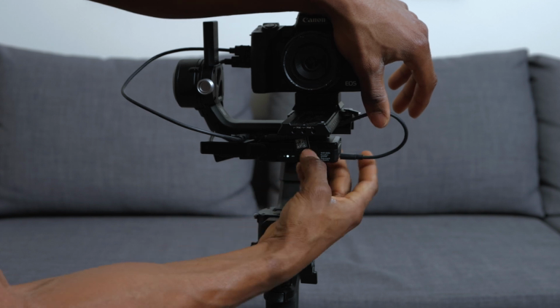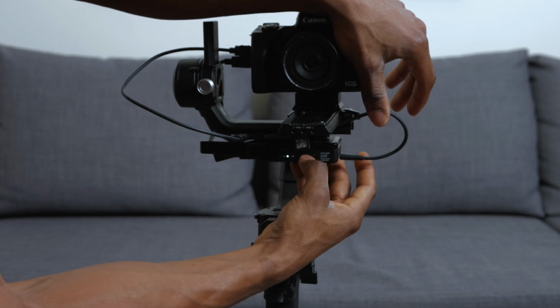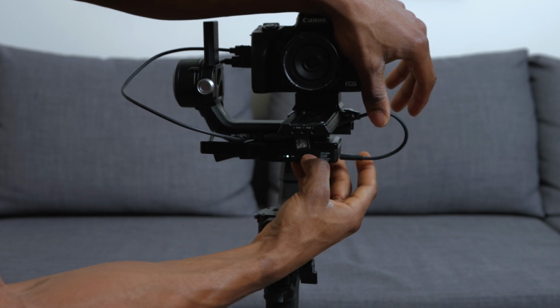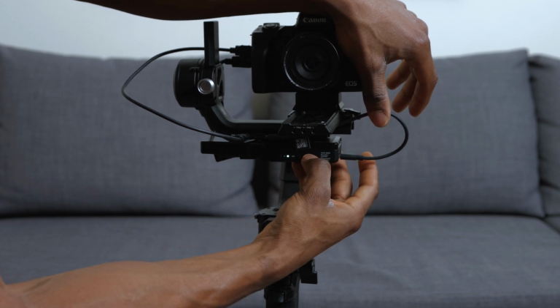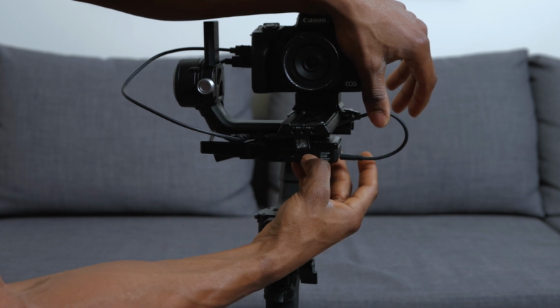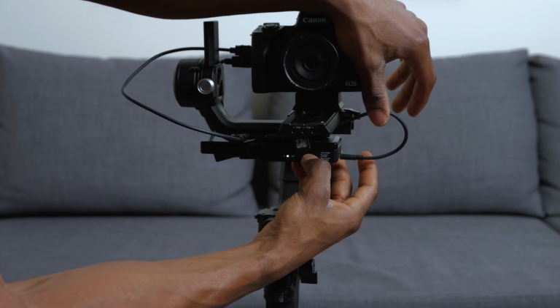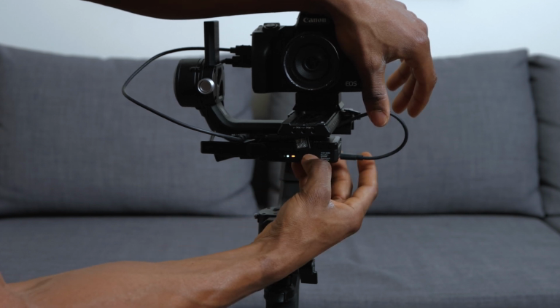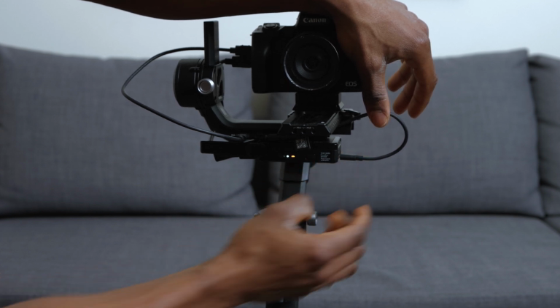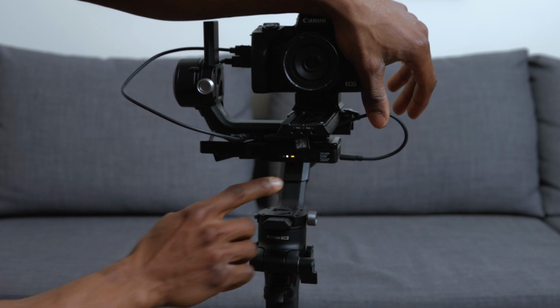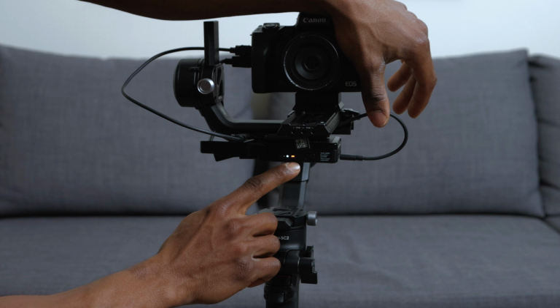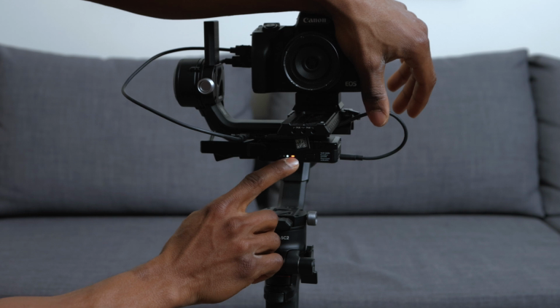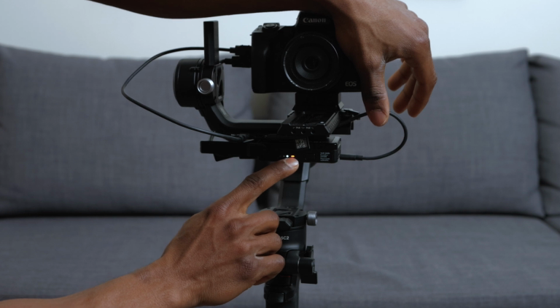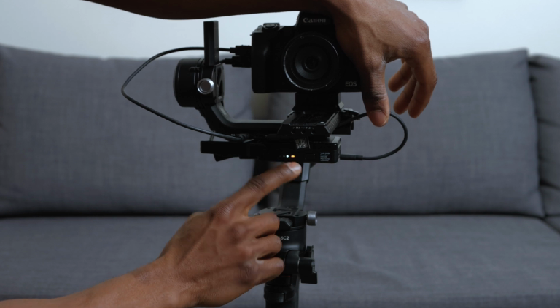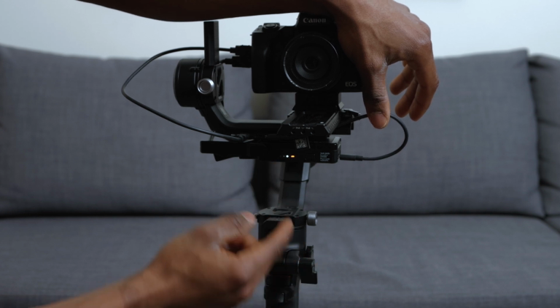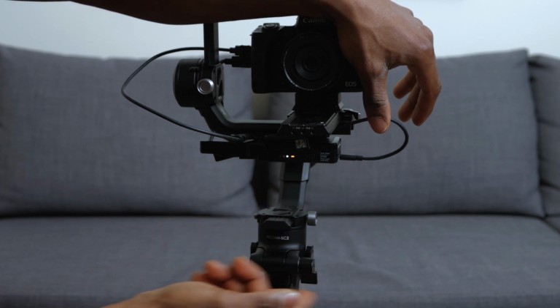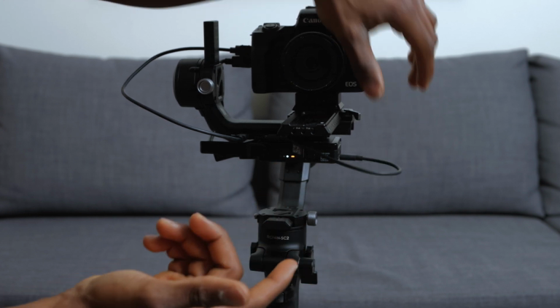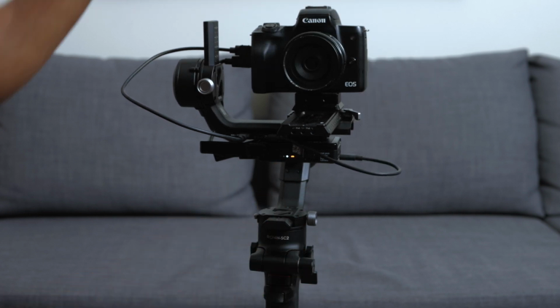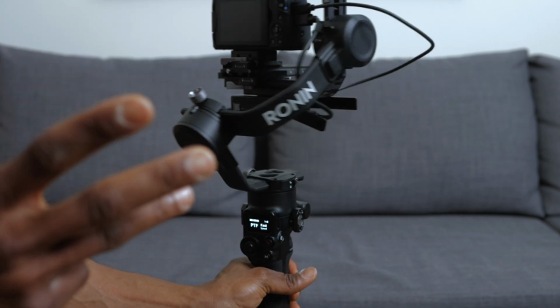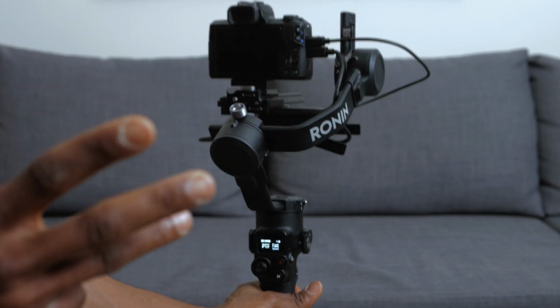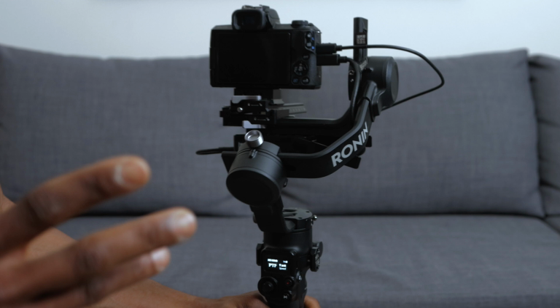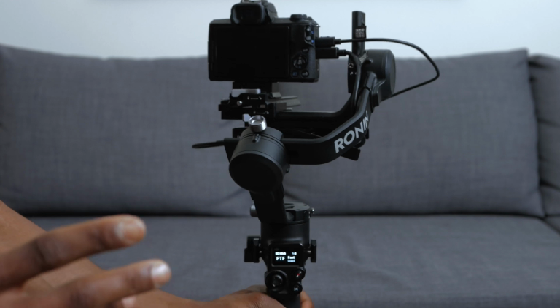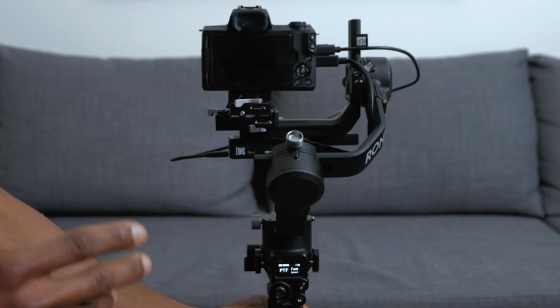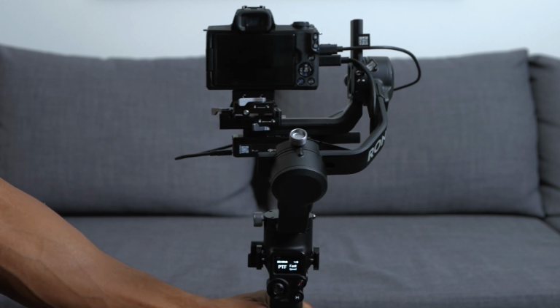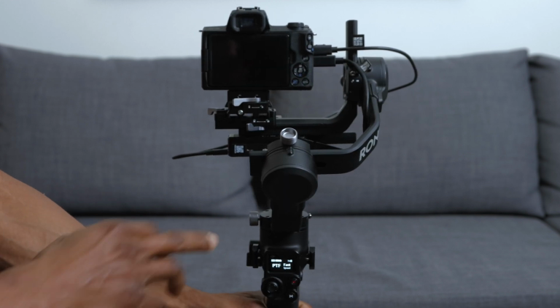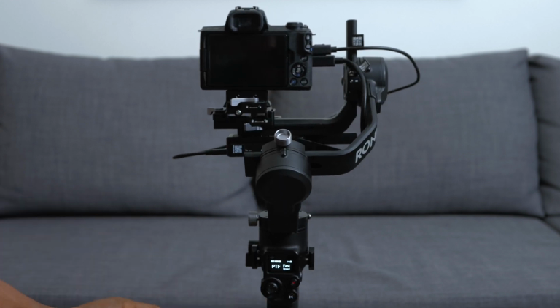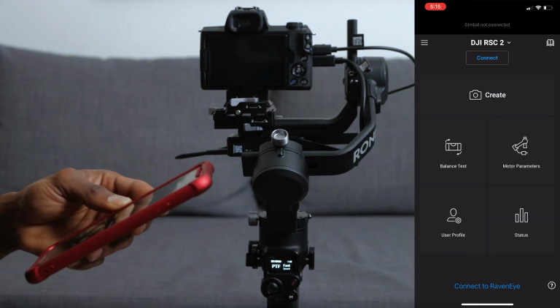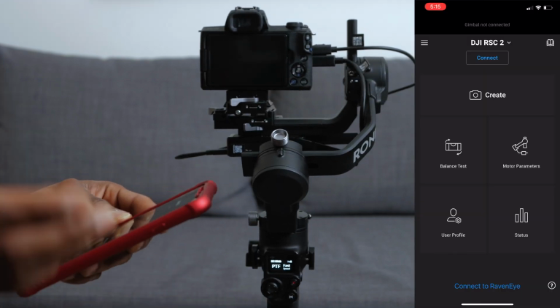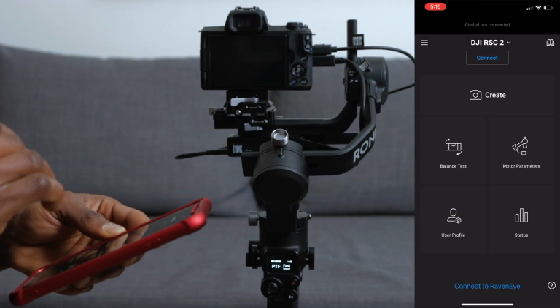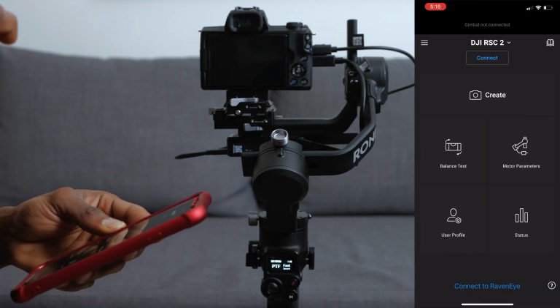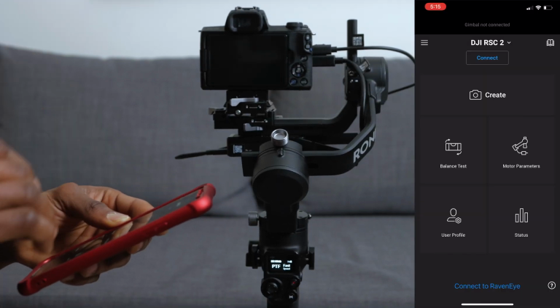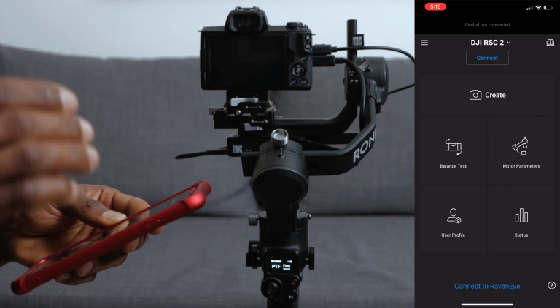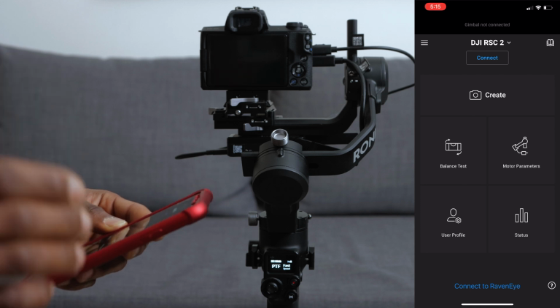Press and hold the power button until the three indicator lights come on. The small light shows red when battery is low and blue when it's not. So three things to turn on: the camera, the RavenEye transmission system, and the gimbal. Then go to your phone and open up the DJI Ronin app.